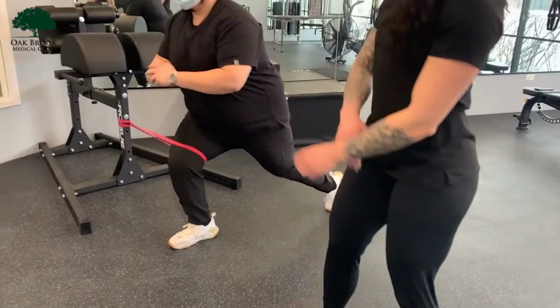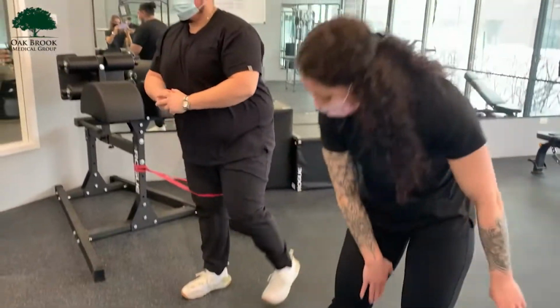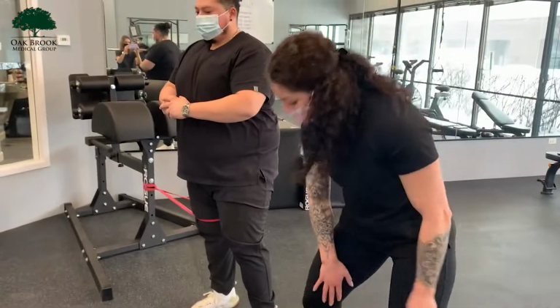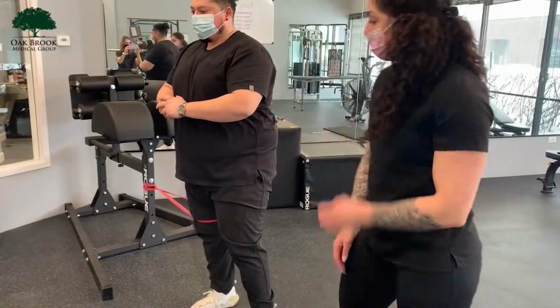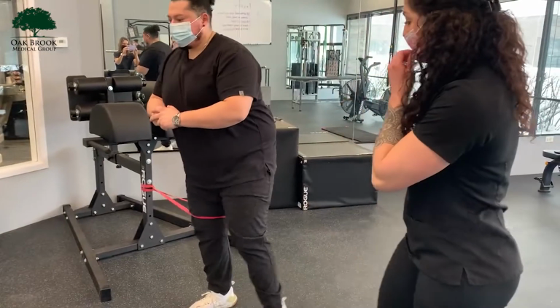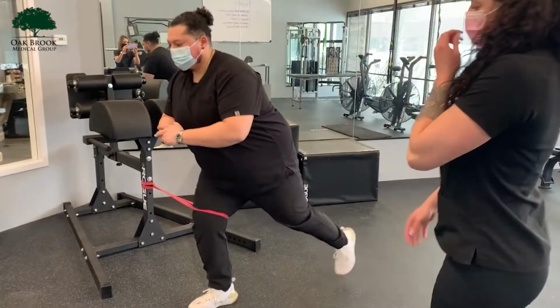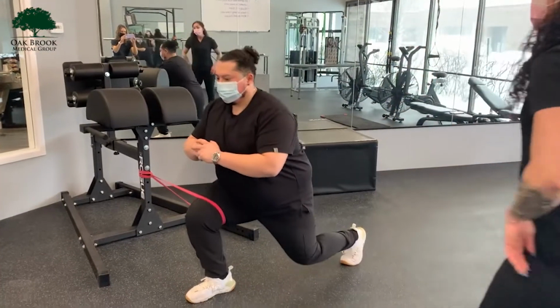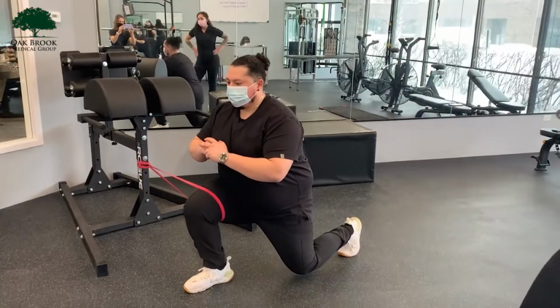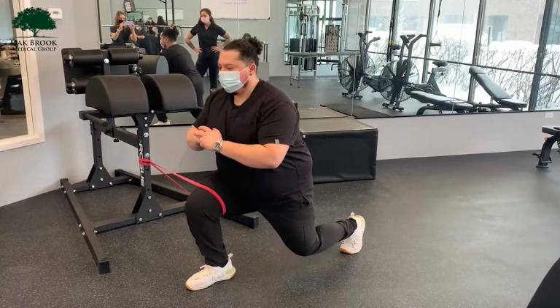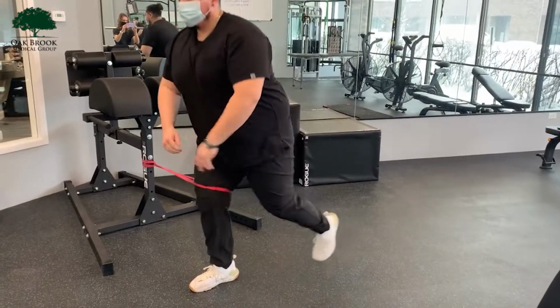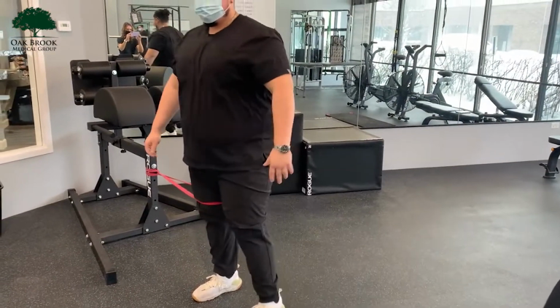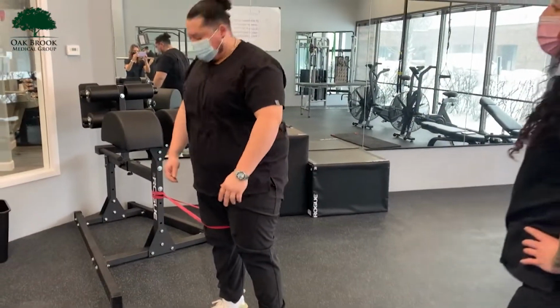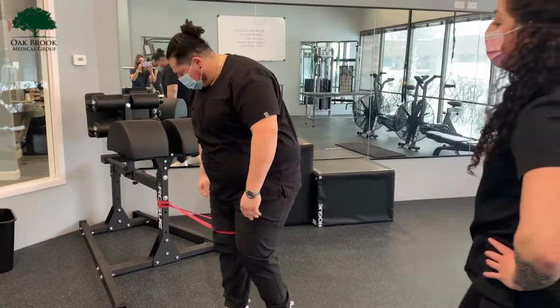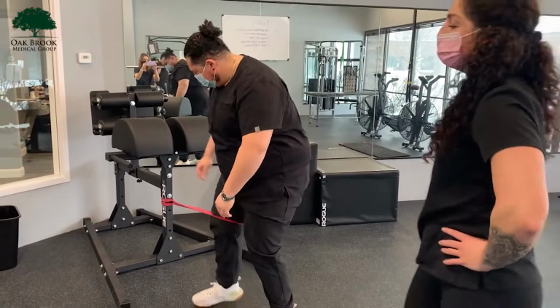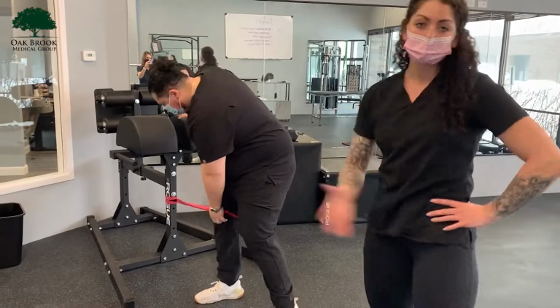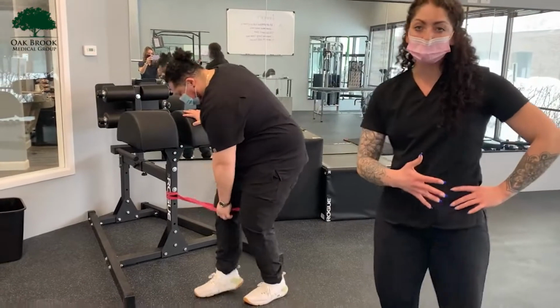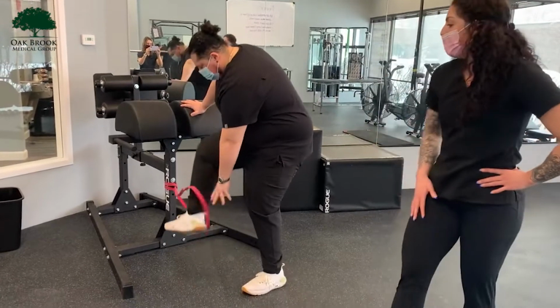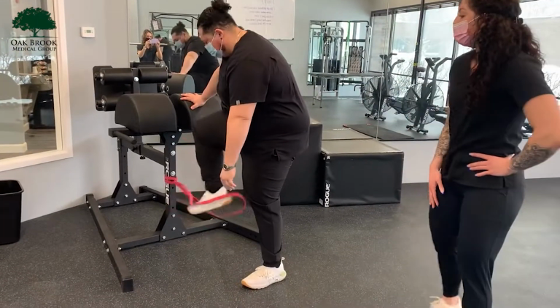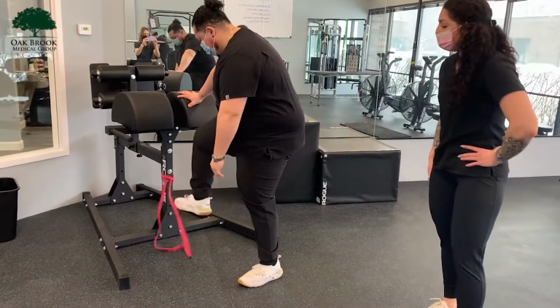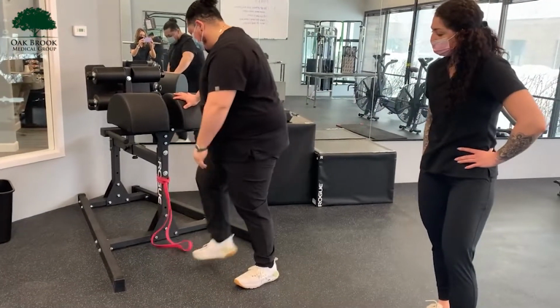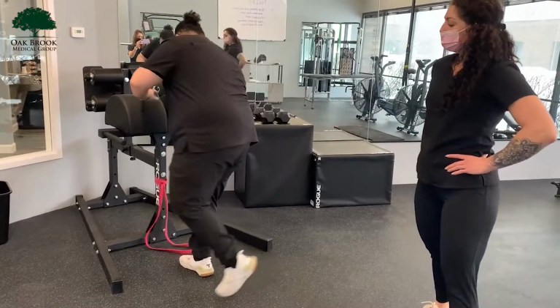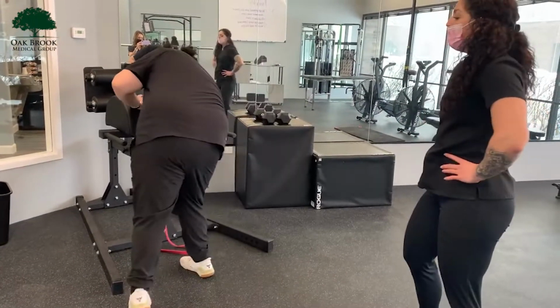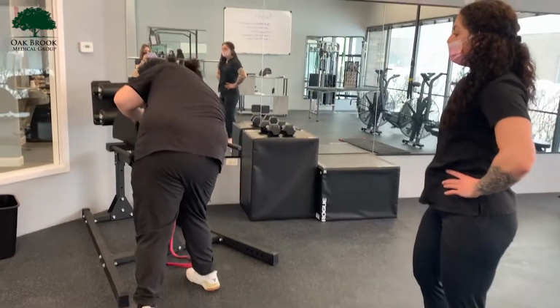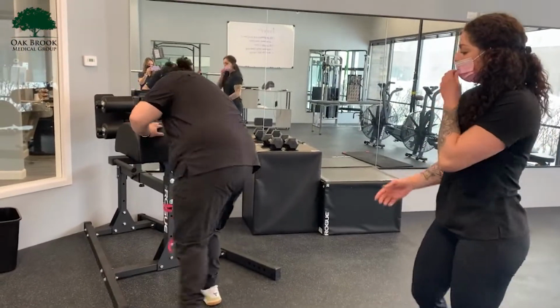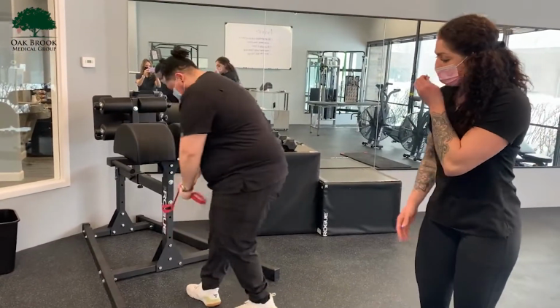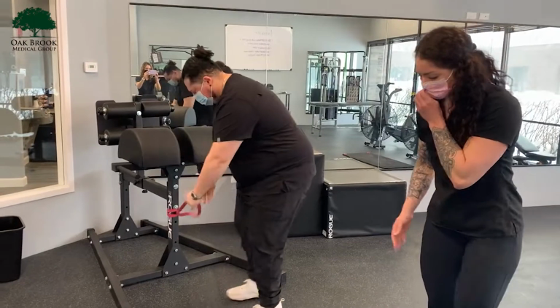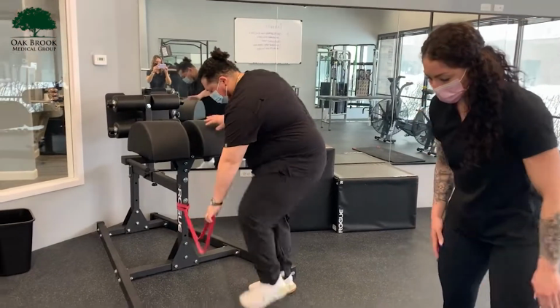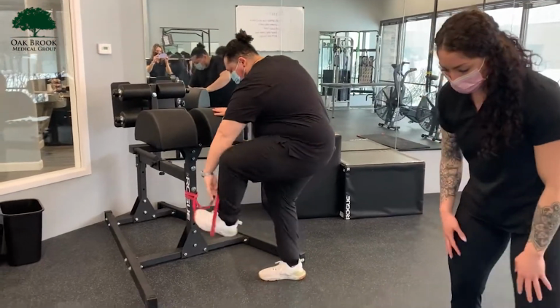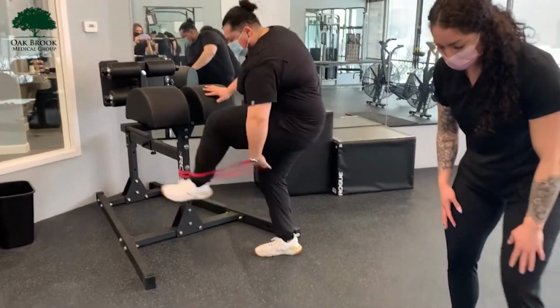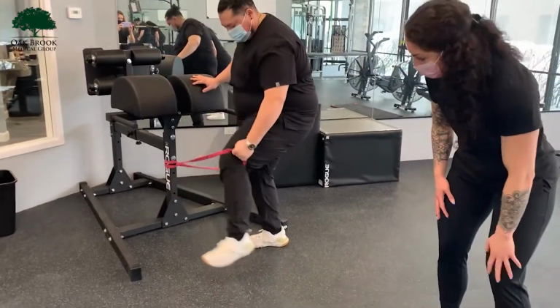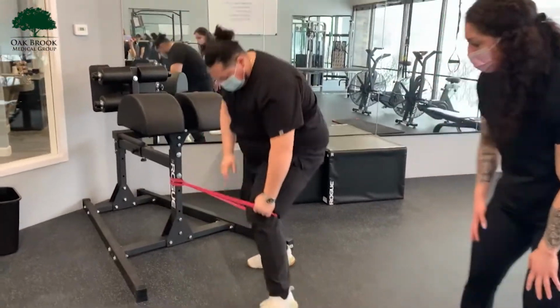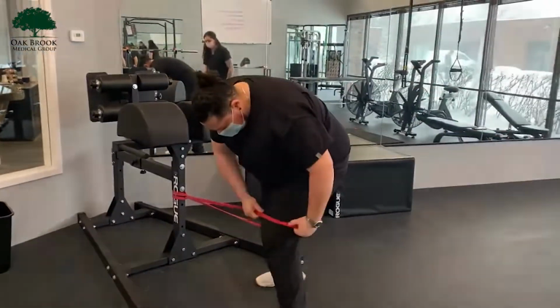Not allowing the band to drive his knee in. Now he's going to take off — we're going to show it more from the outside point of view. Same idea, but now the band's going to want to bring him this way, so we have to stabilize it the other way.